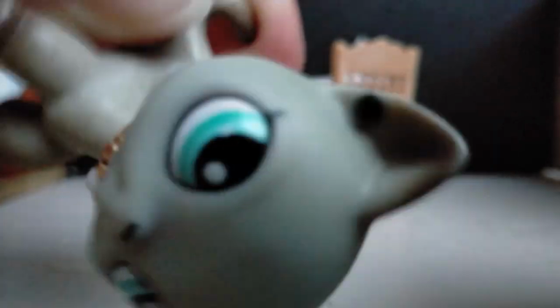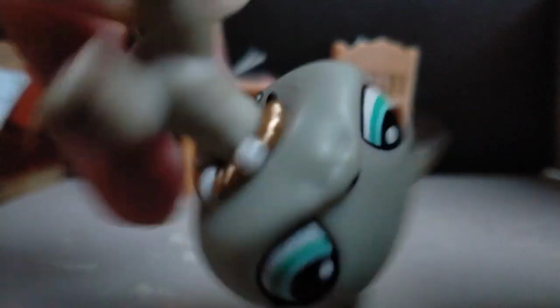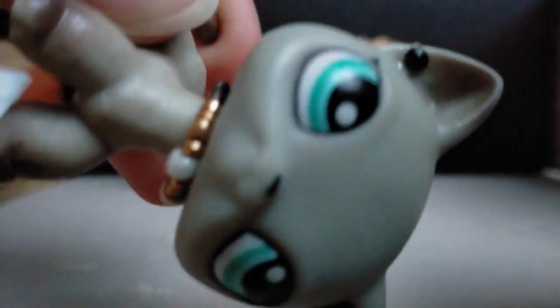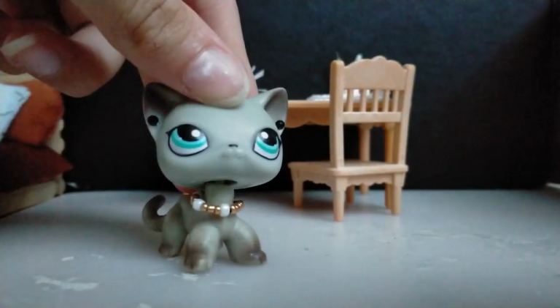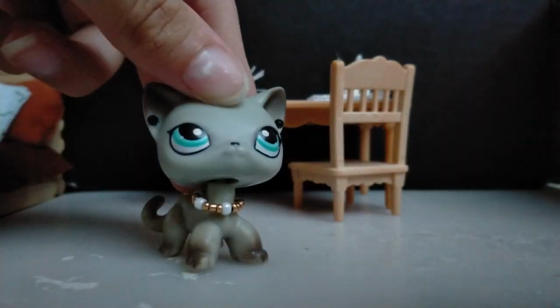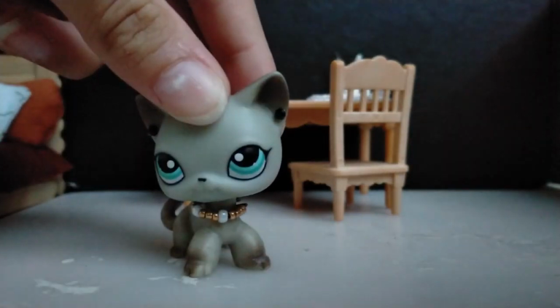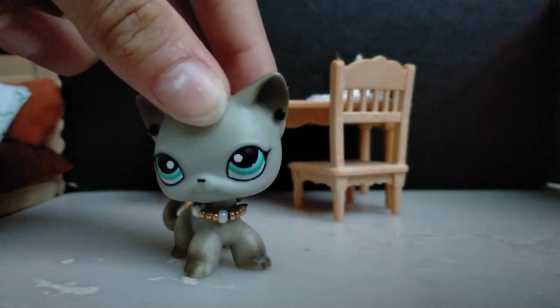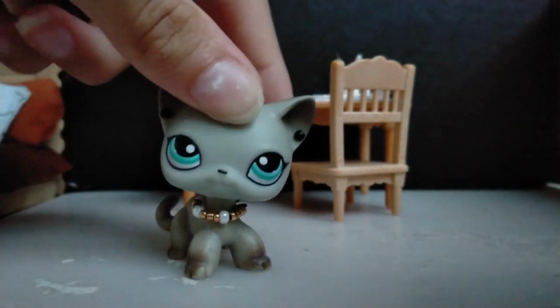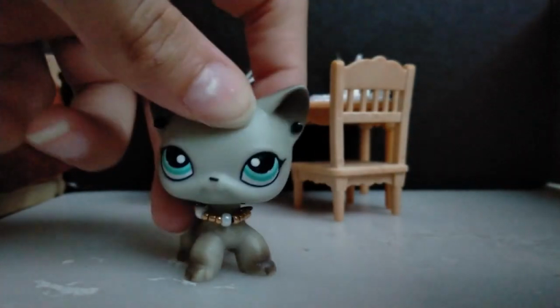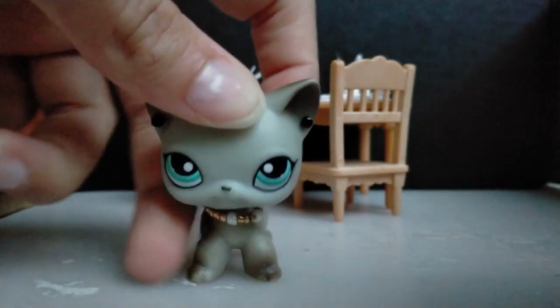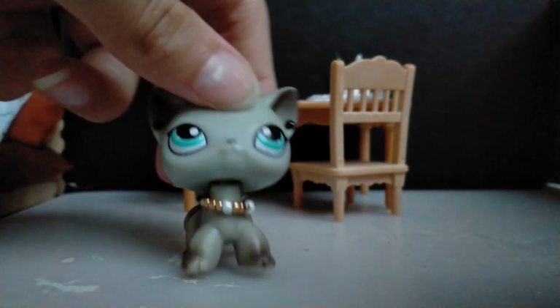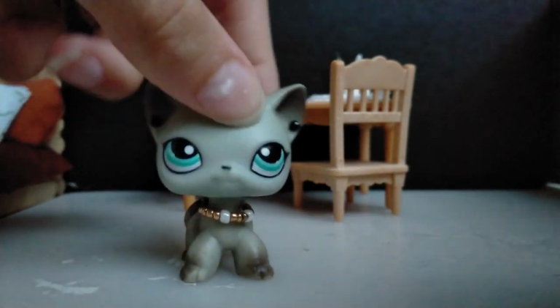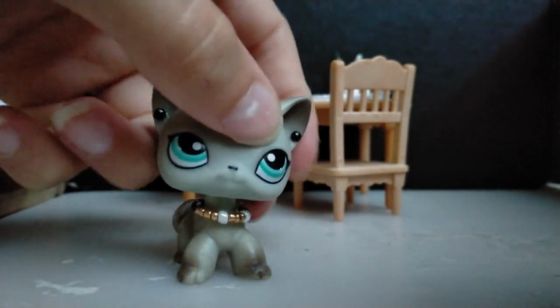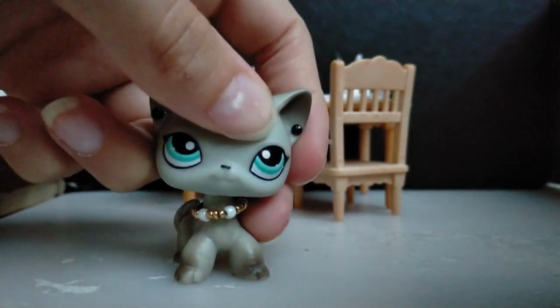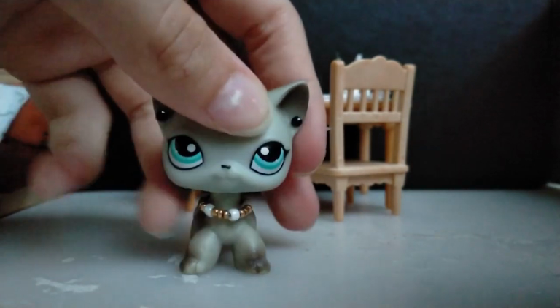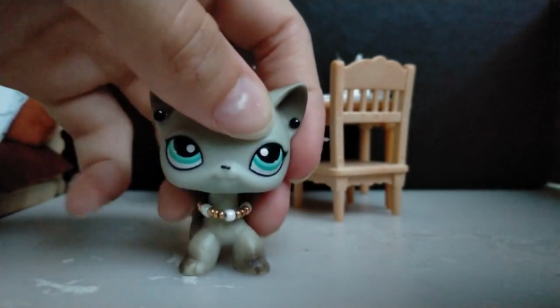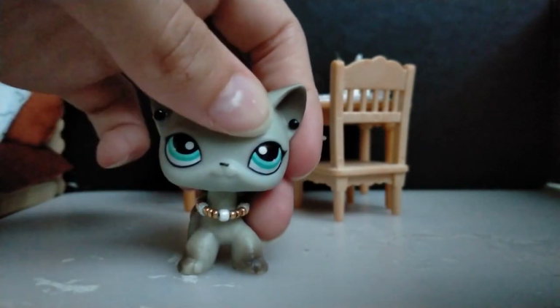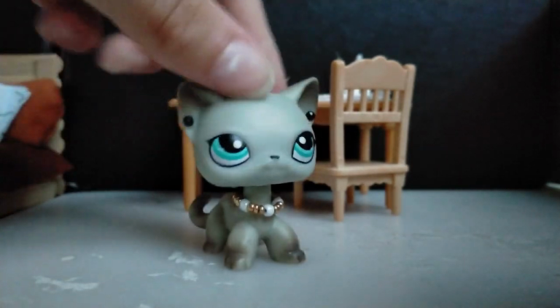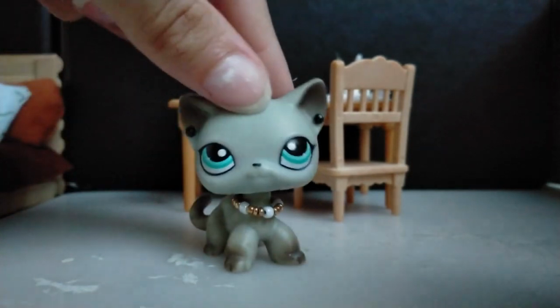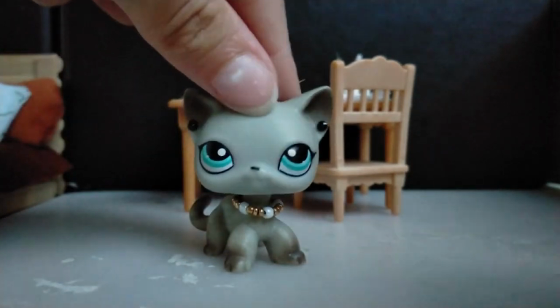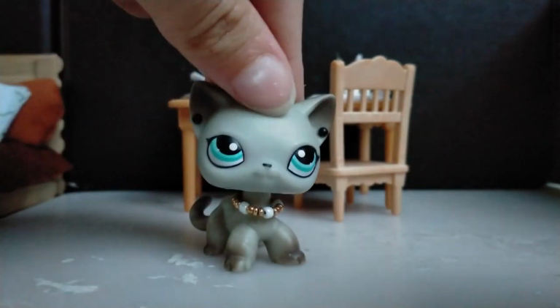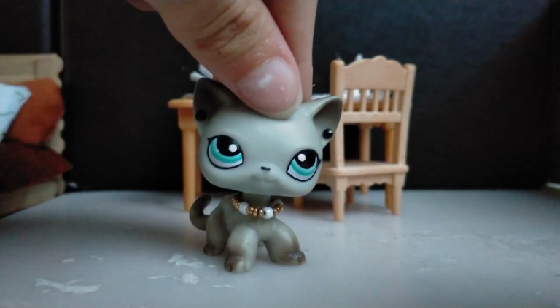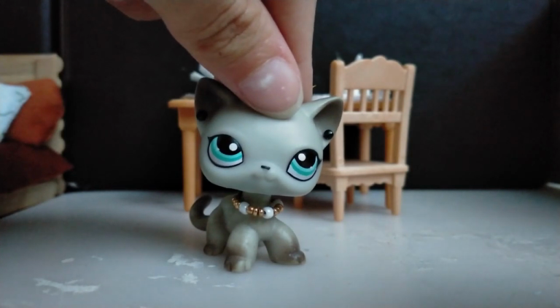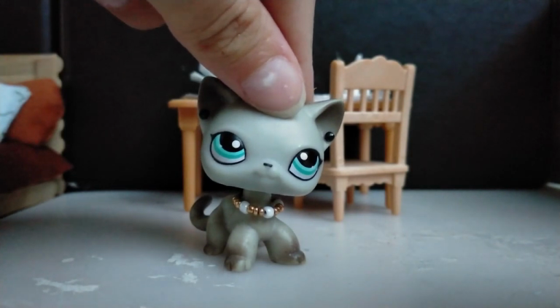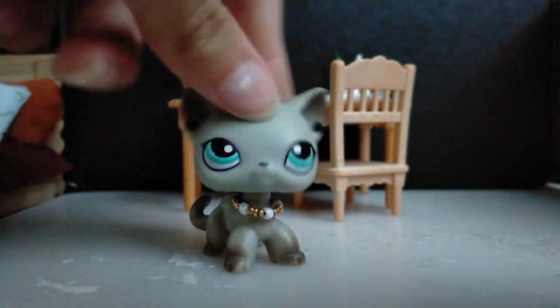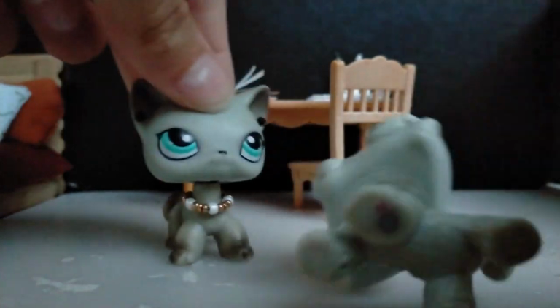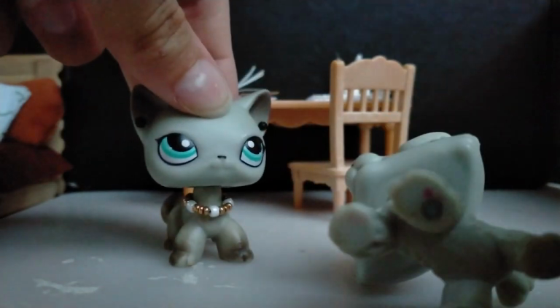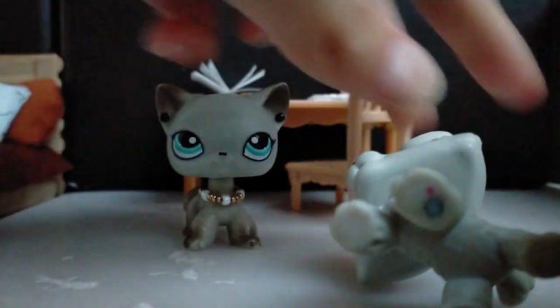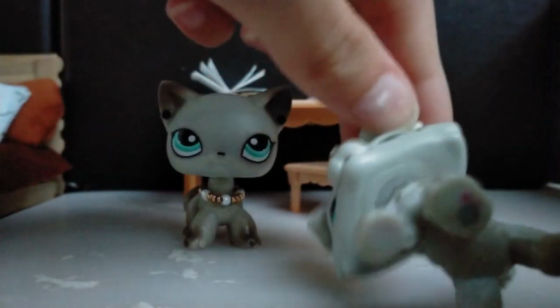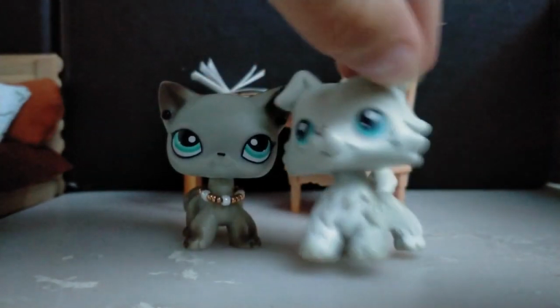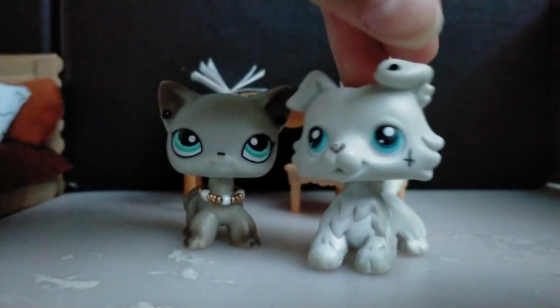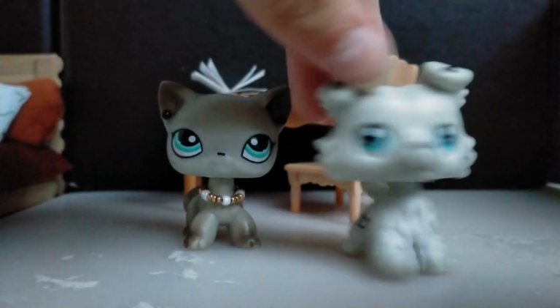I'm really creepy, I'm sorry. Alright, so I basically — I already have this LPS, but it's broken.